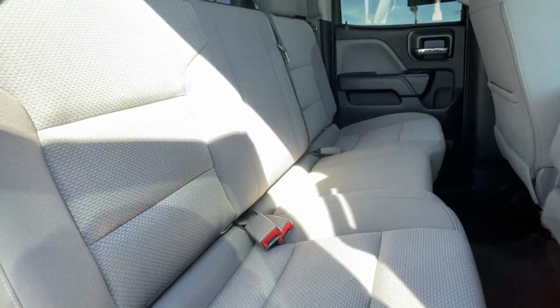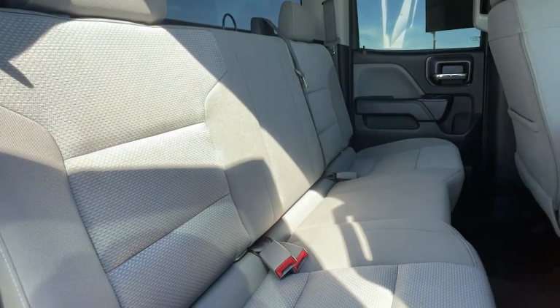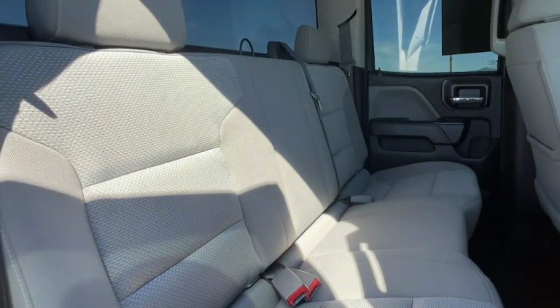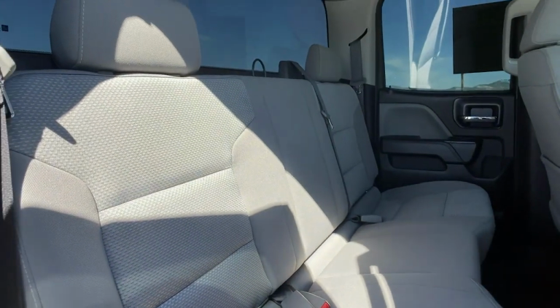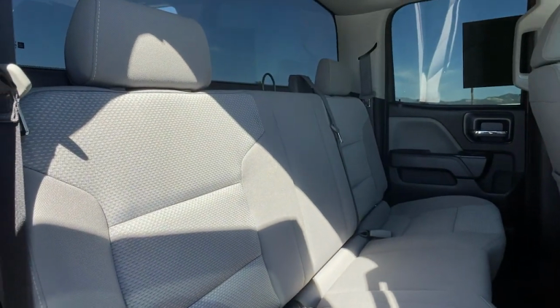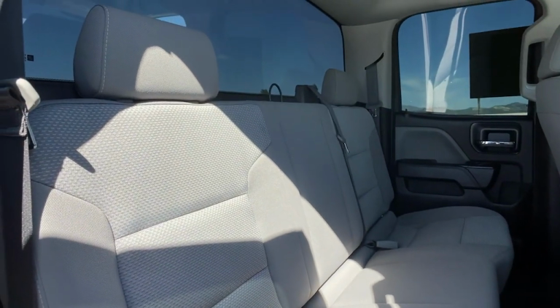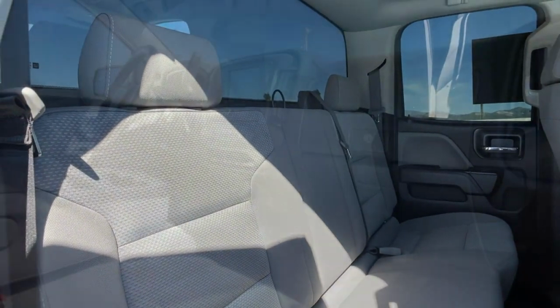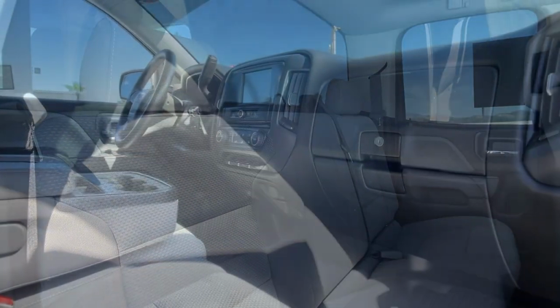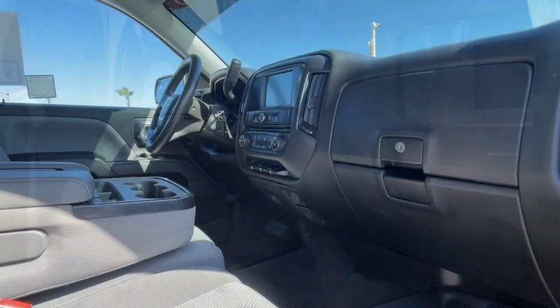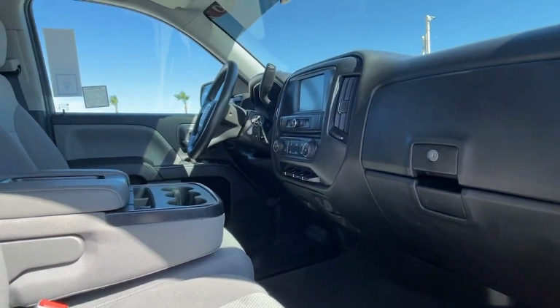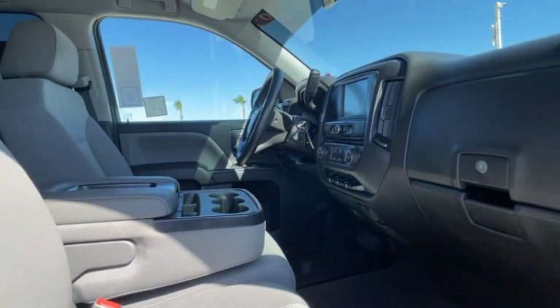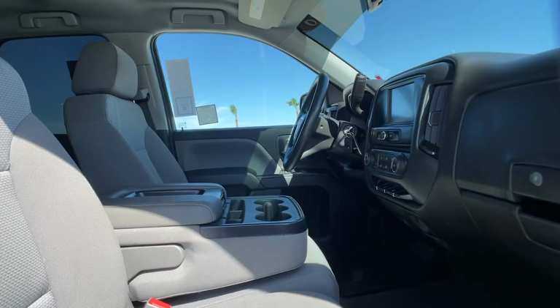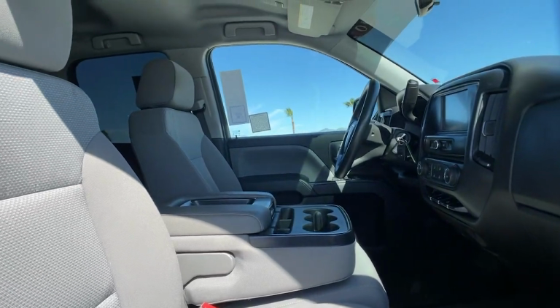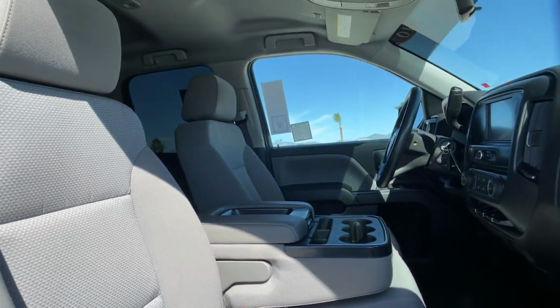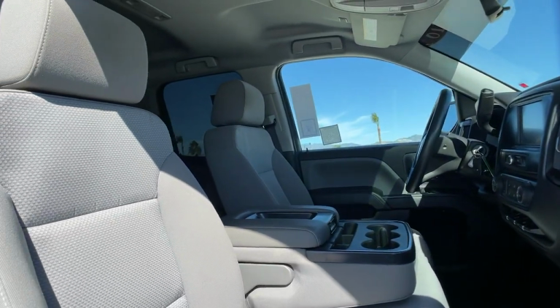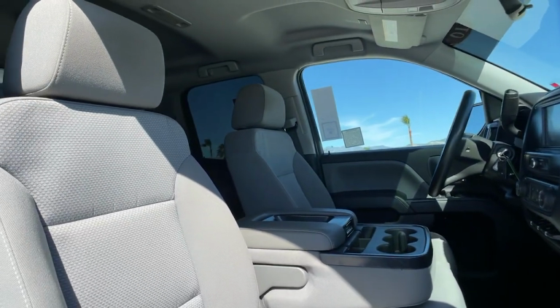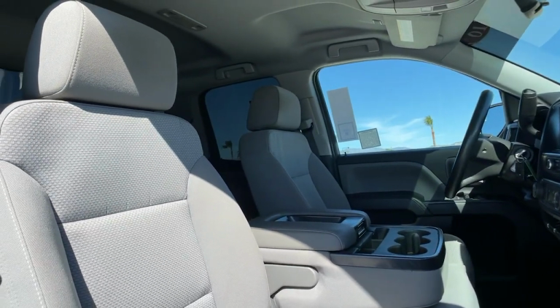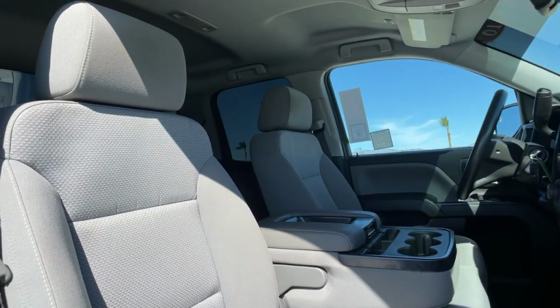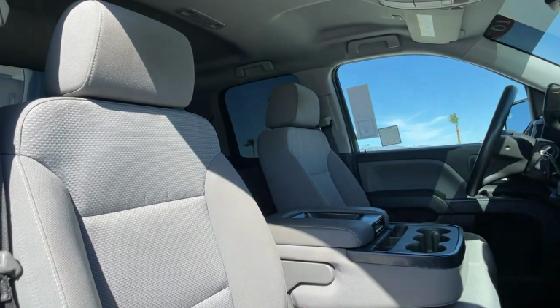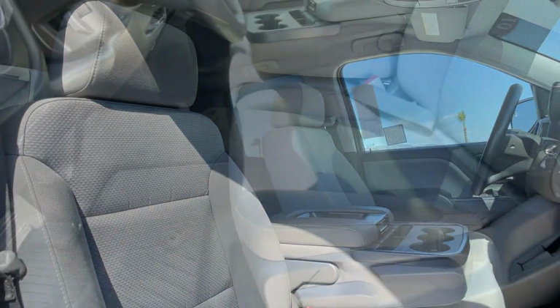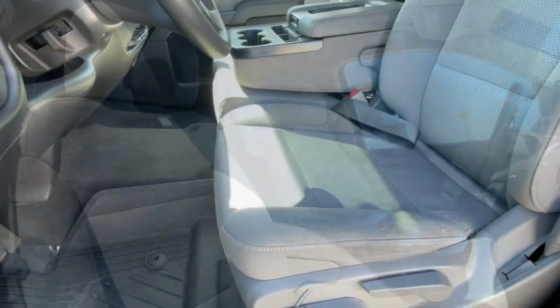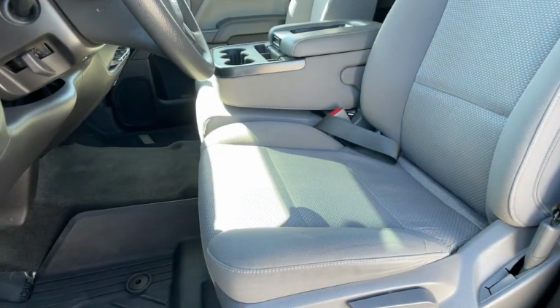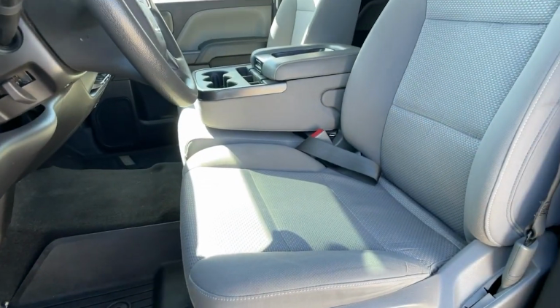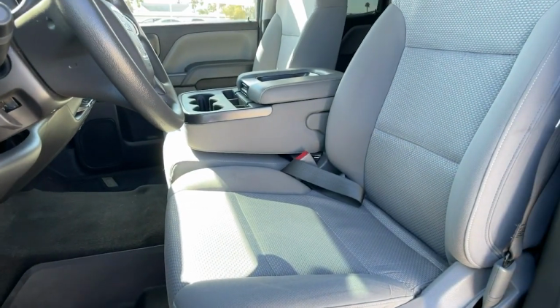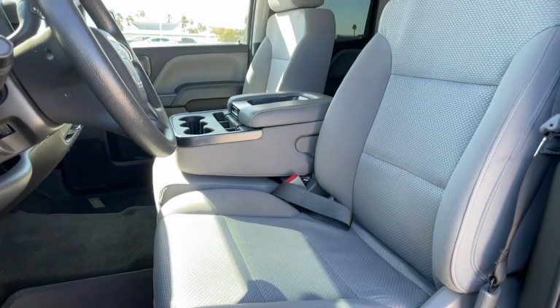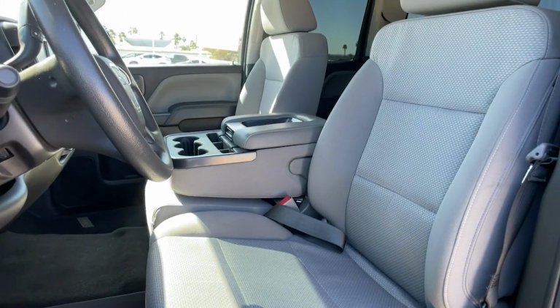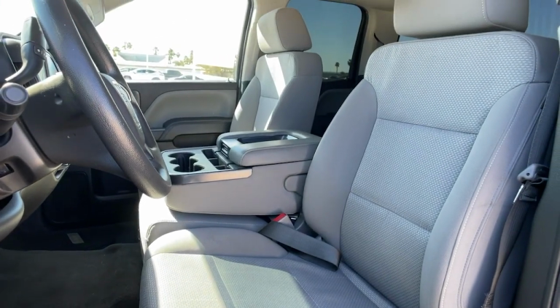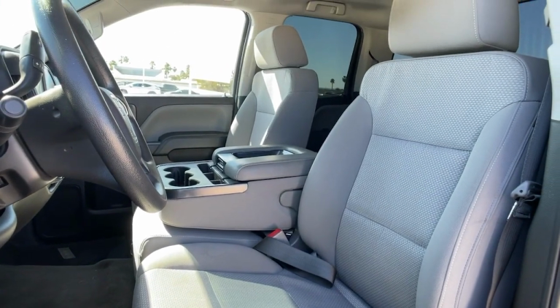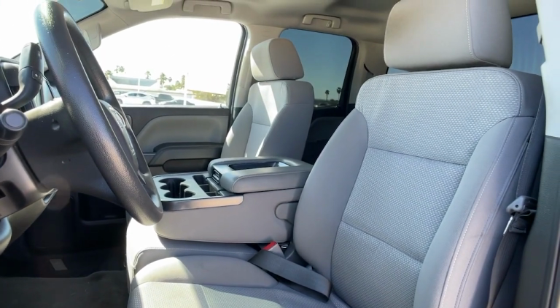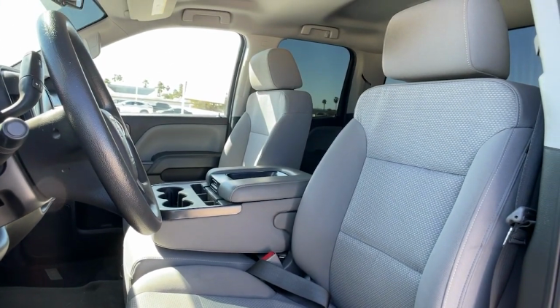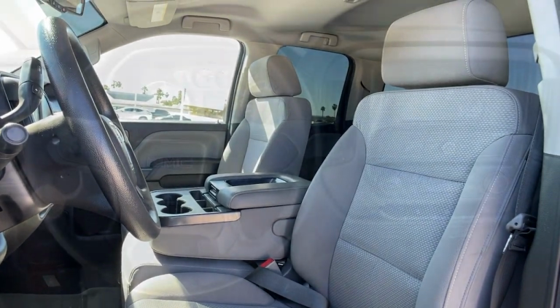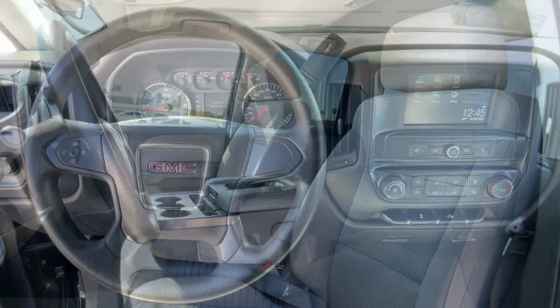Serious strength blends with serene comfort in this modern-spirited Sierra. See for yourself when you take it out for a test drive. Our professional staff looks forward to giving you excellent service. We'll see you next time. Thank you.